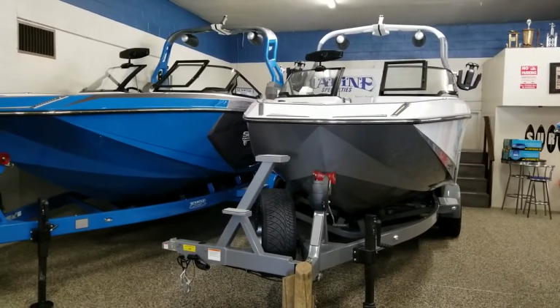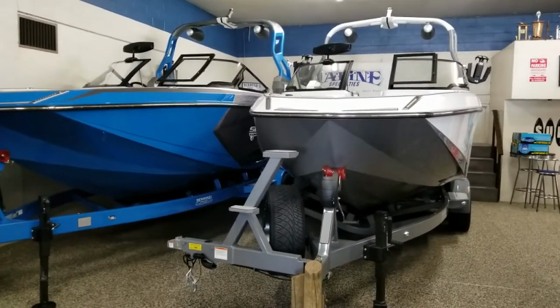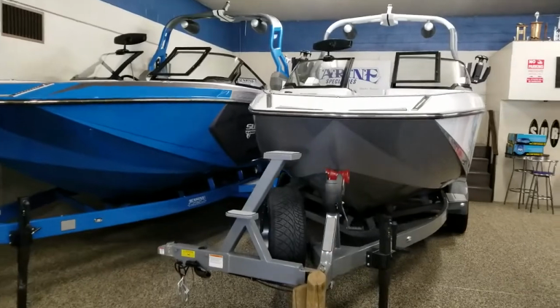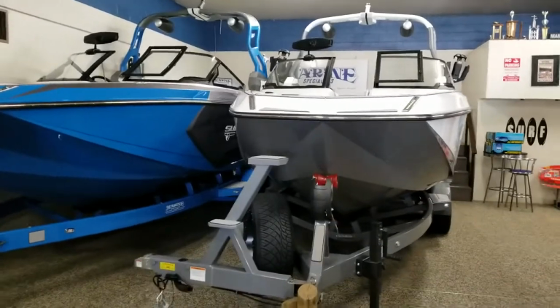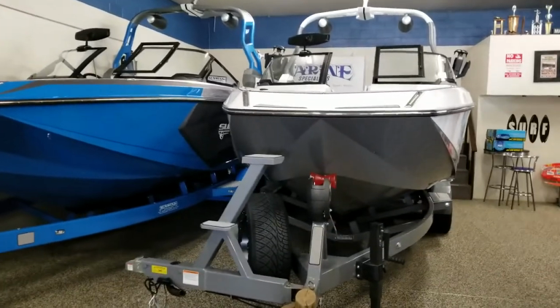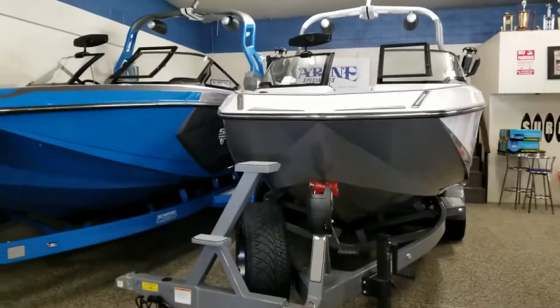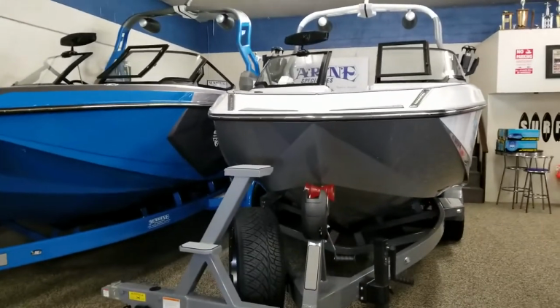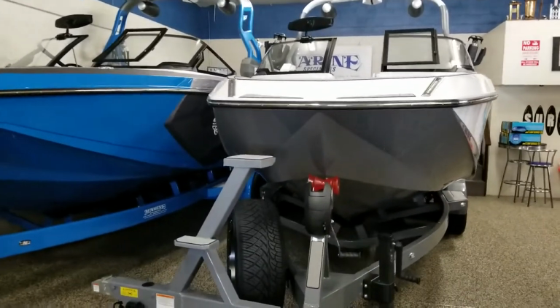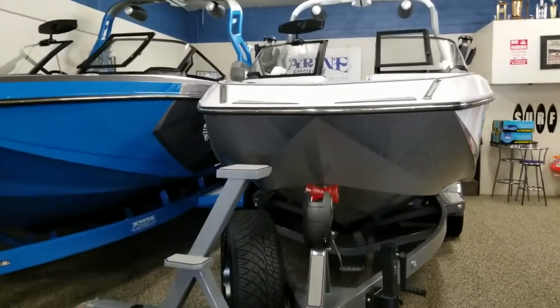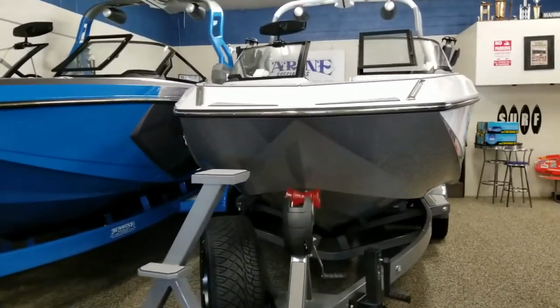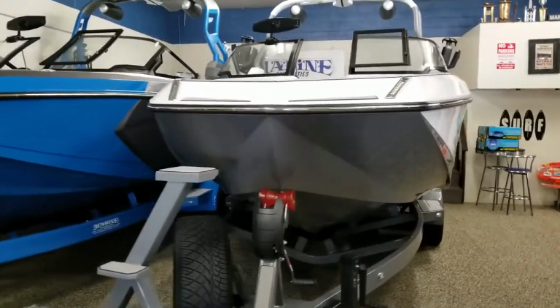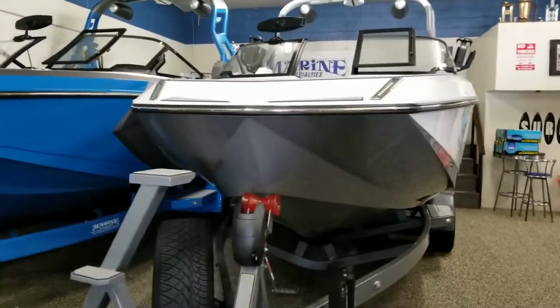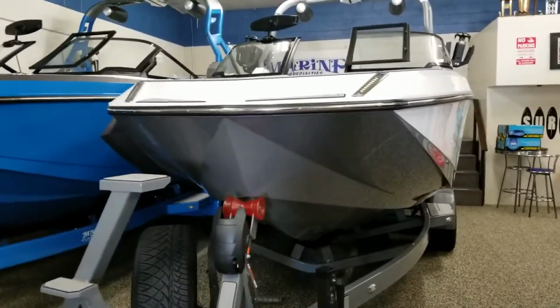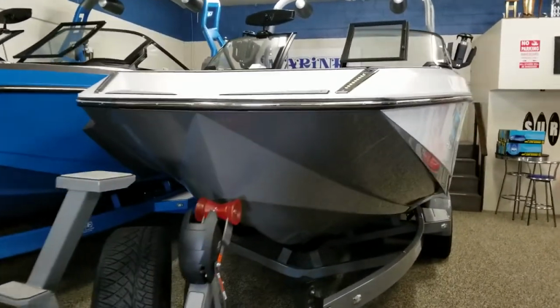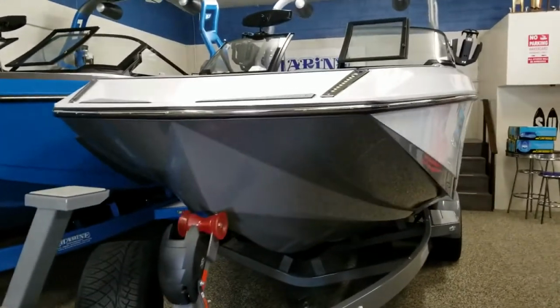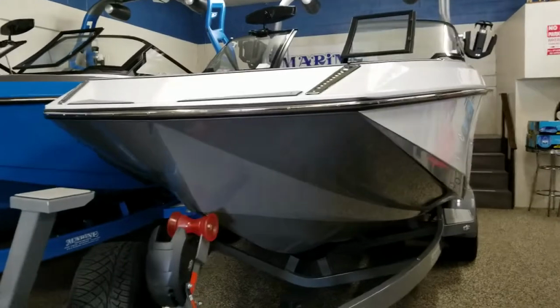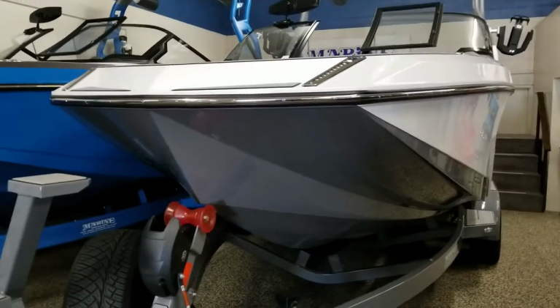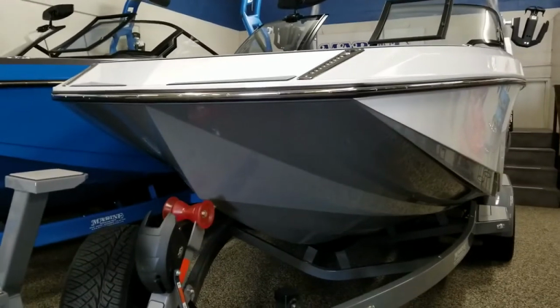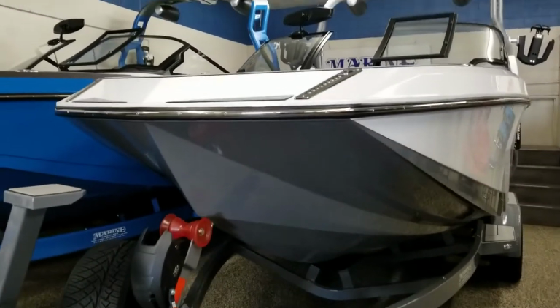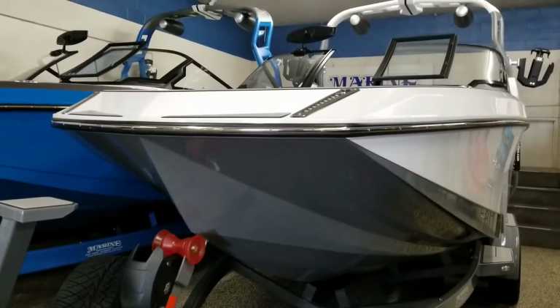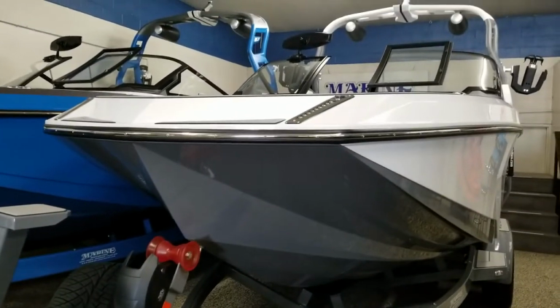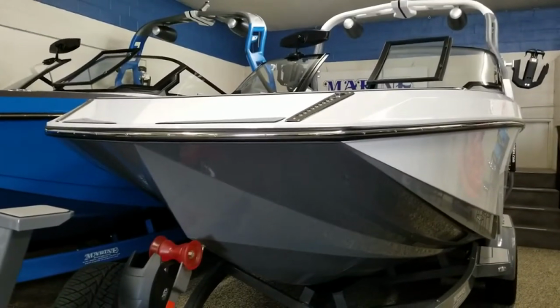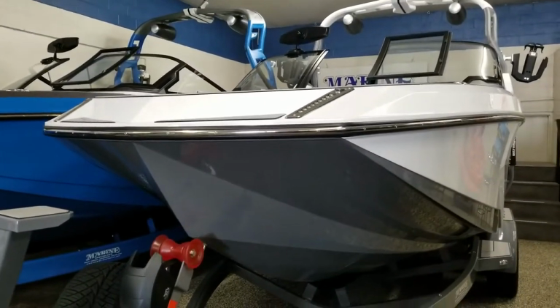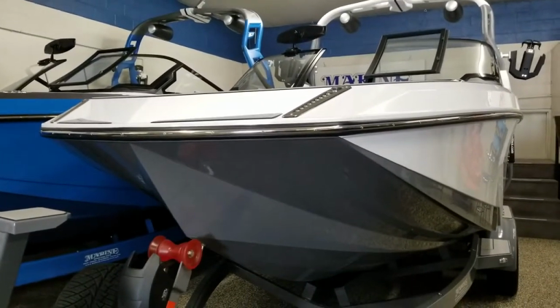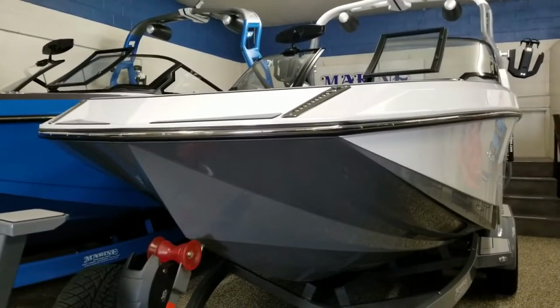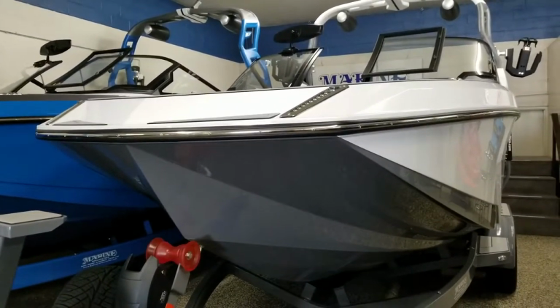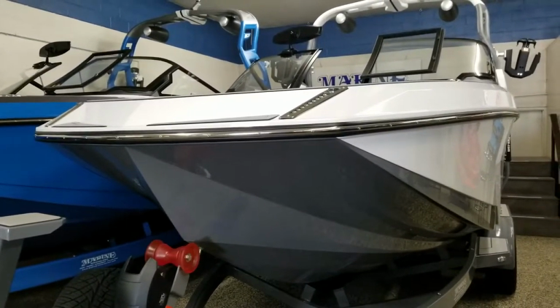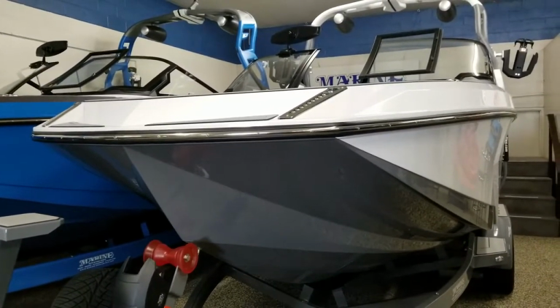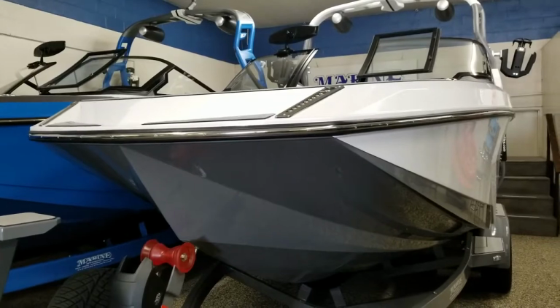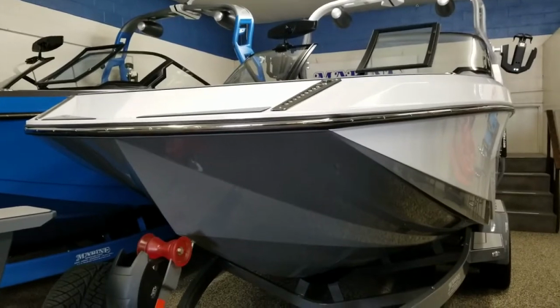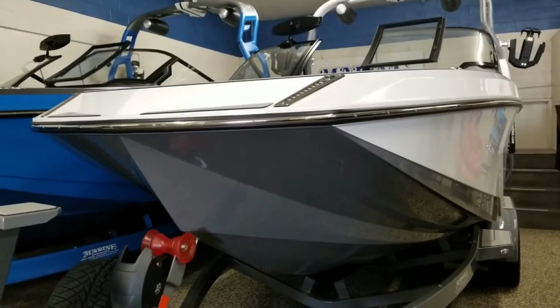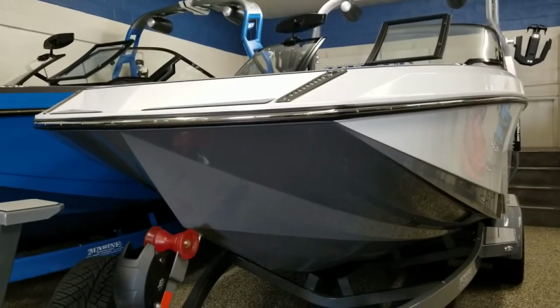This boat is 23 feet long. It has the XR7 550 horsepower engine and 2,850 pounds of underfloor ballast.